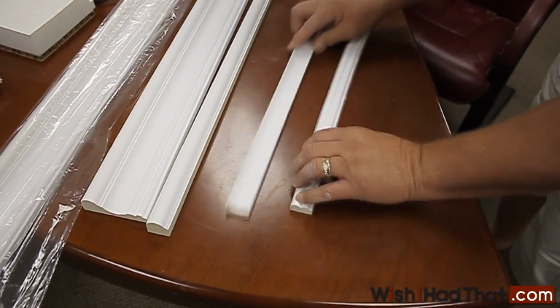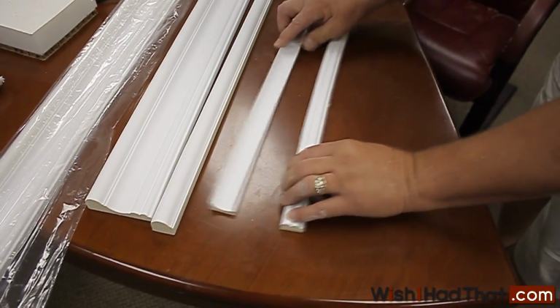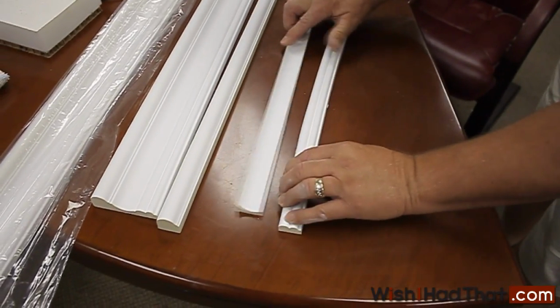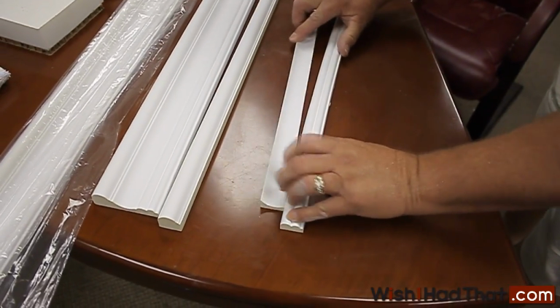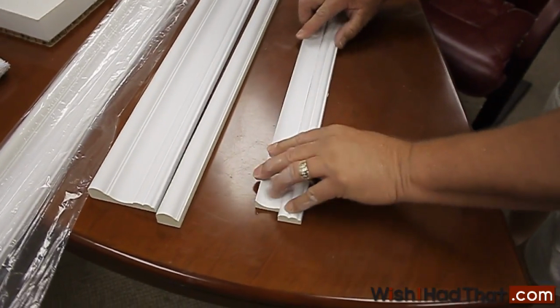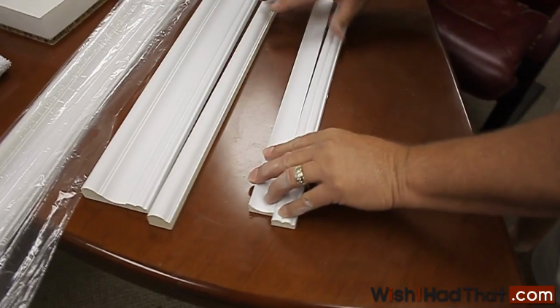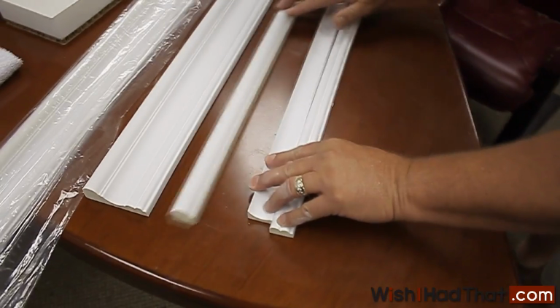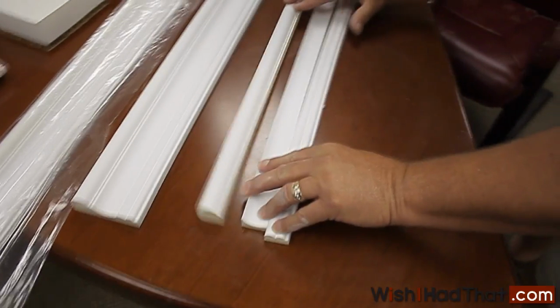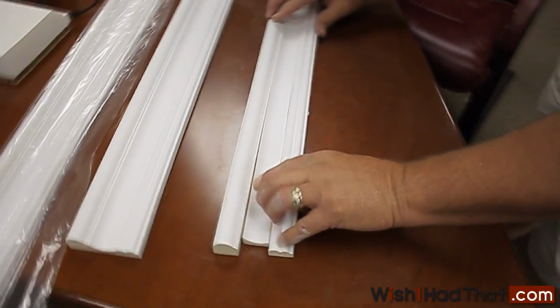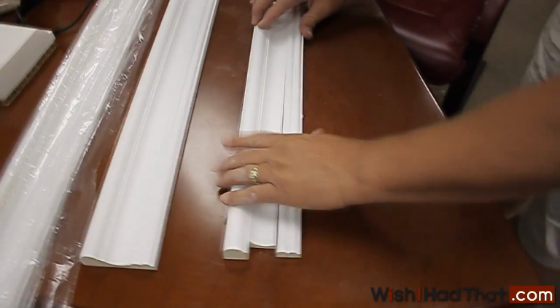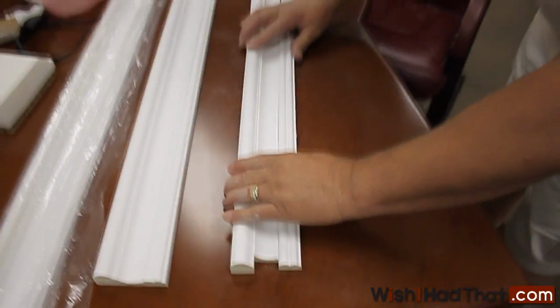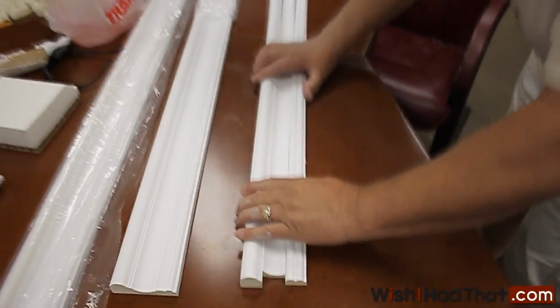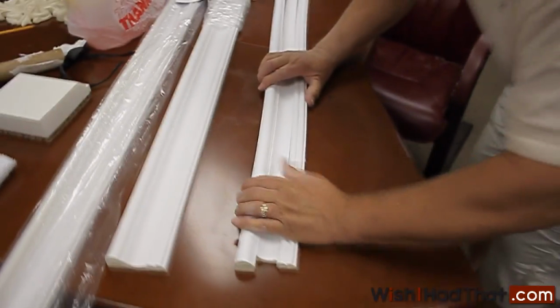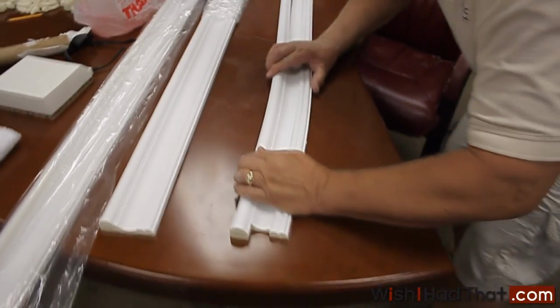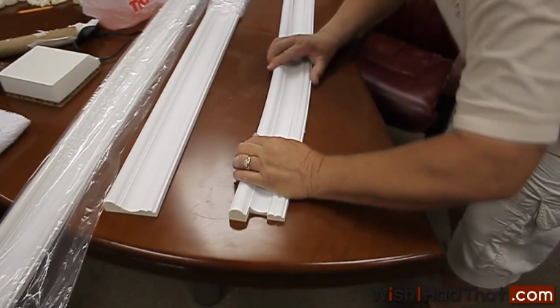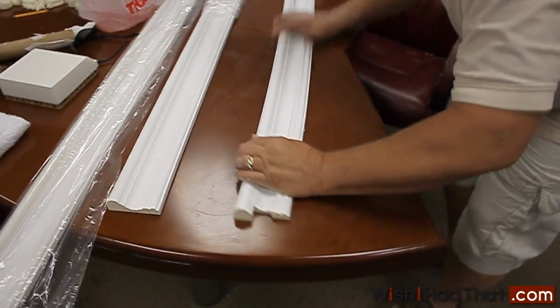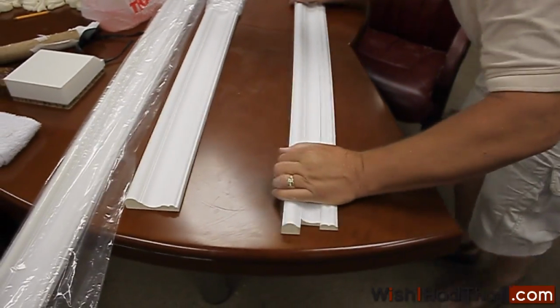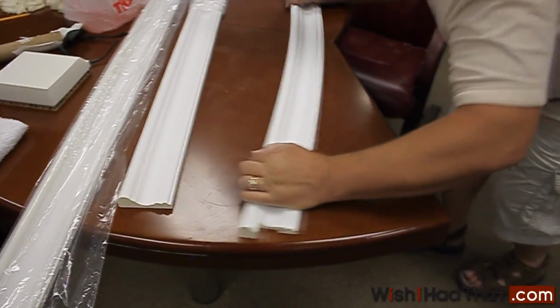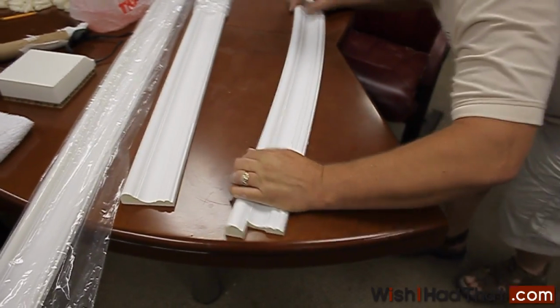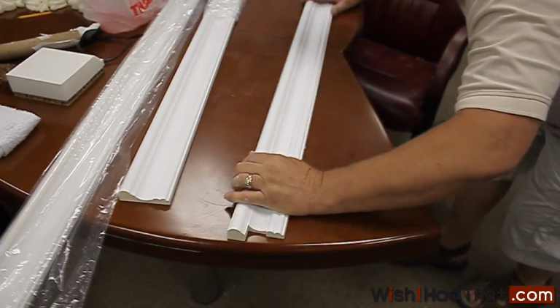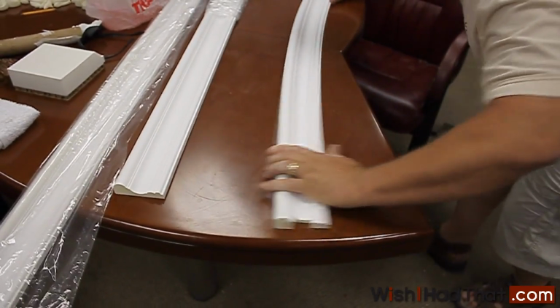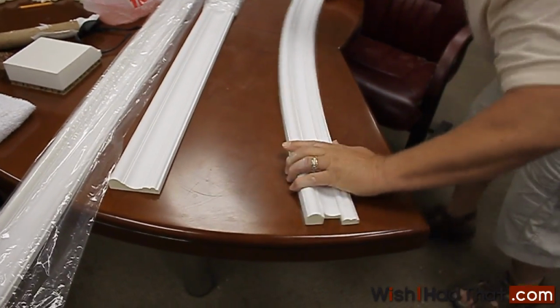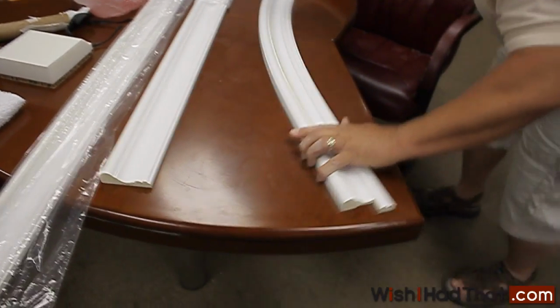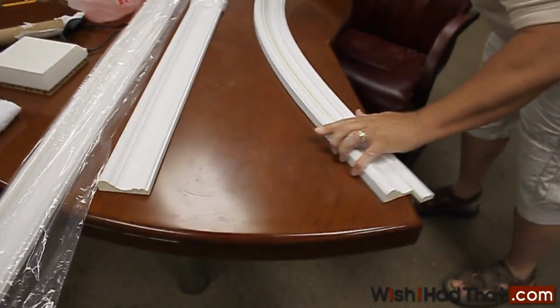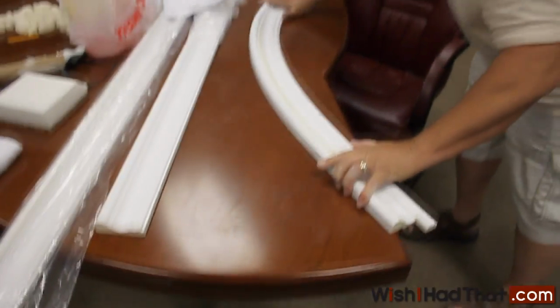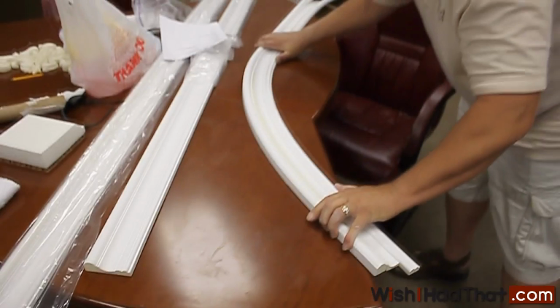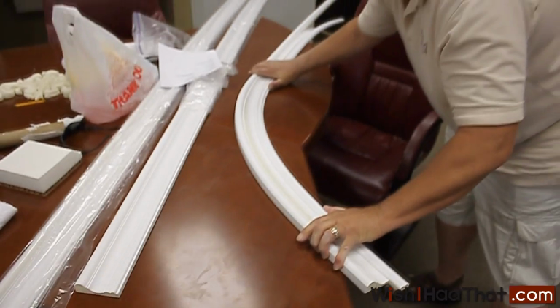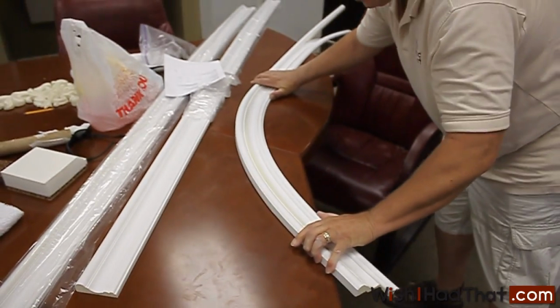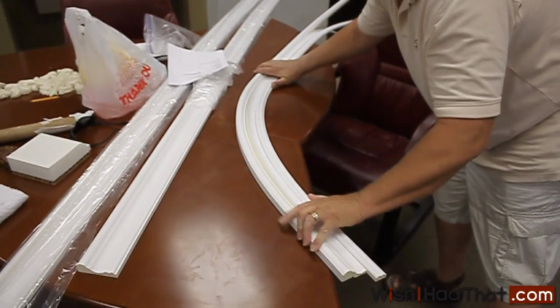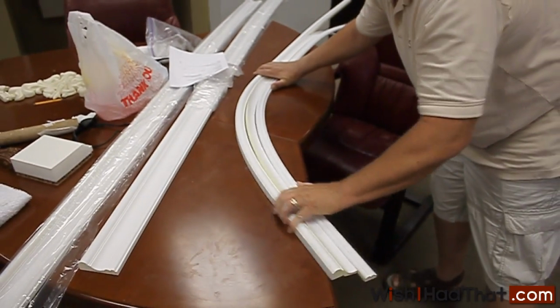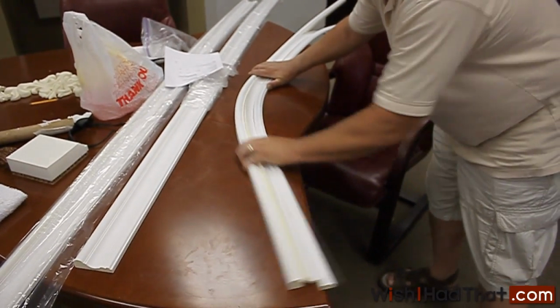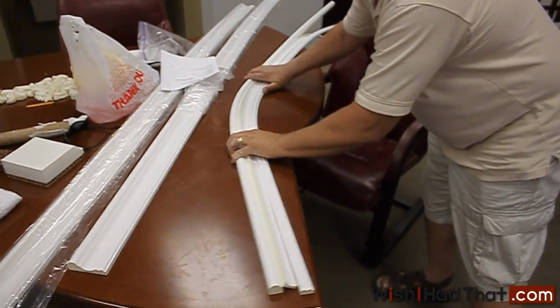So when you put all three of them together, you can bend them pretty much however you want, in whatever shape you want. They're quite flexible.